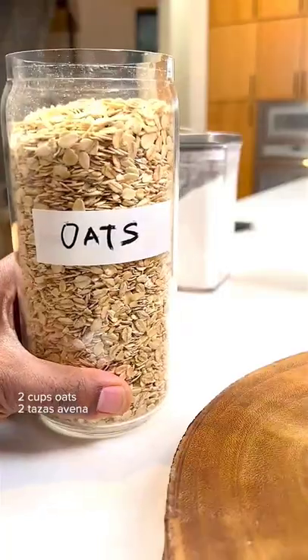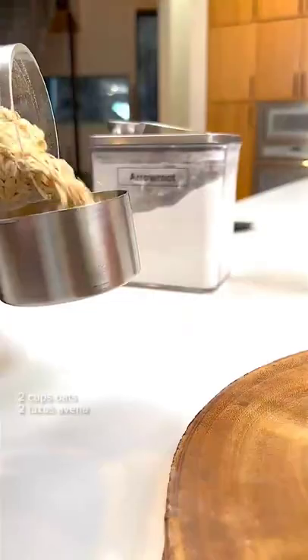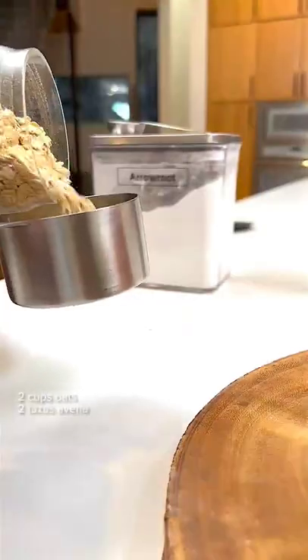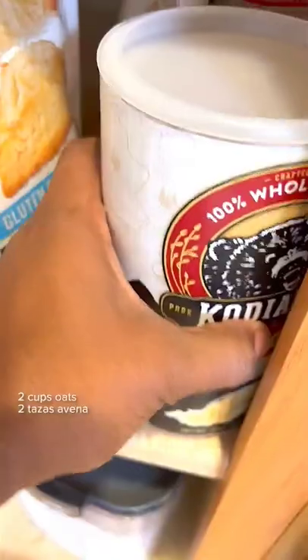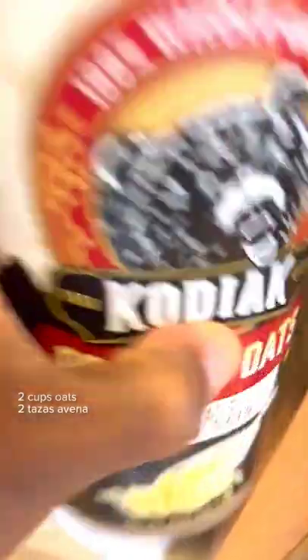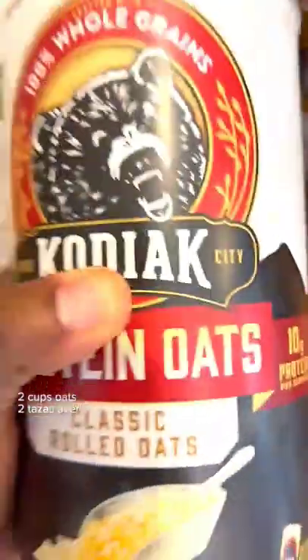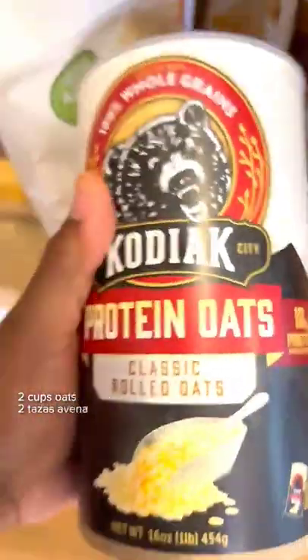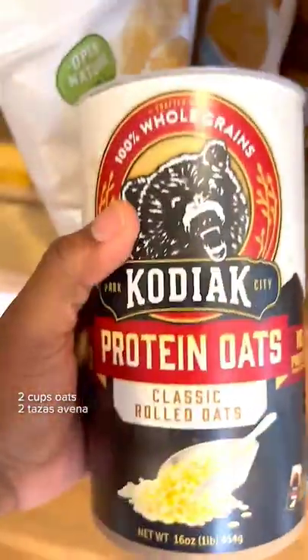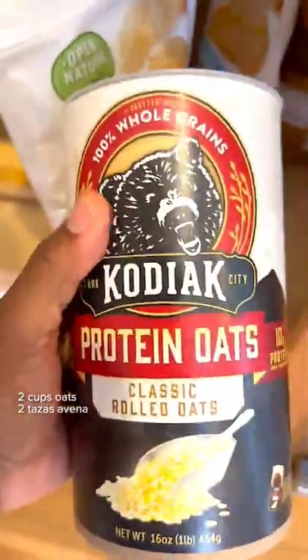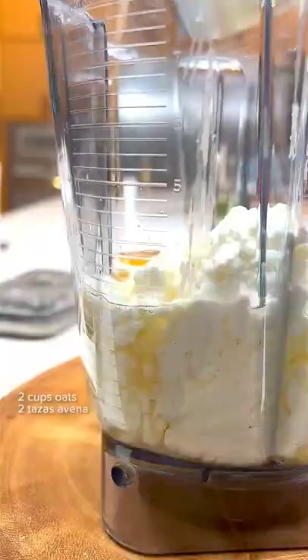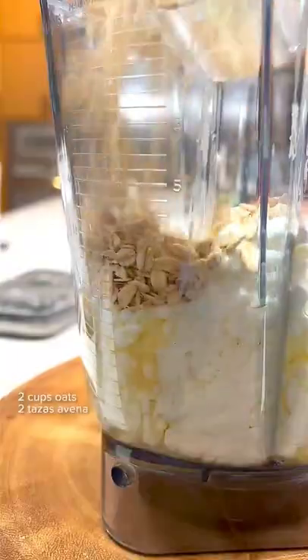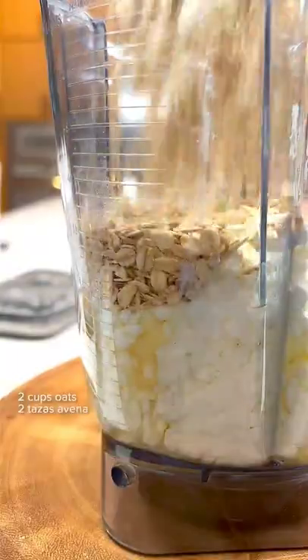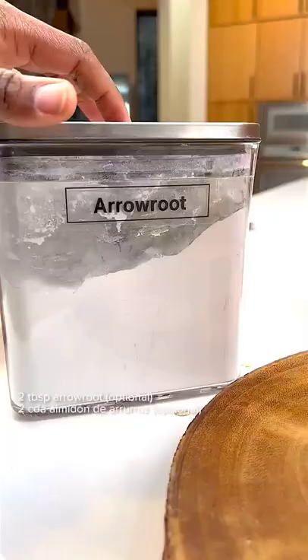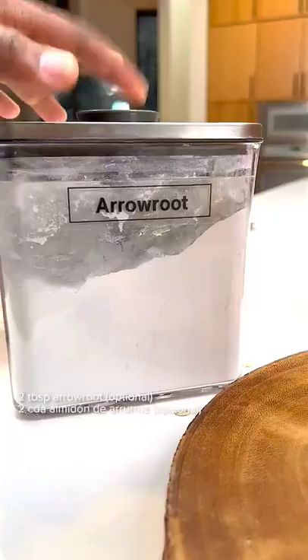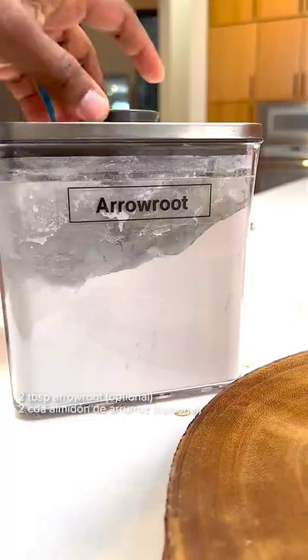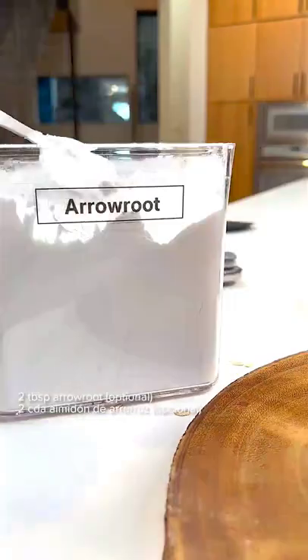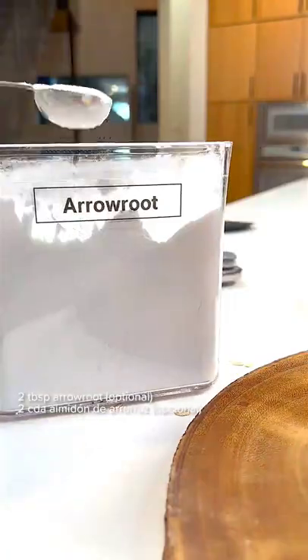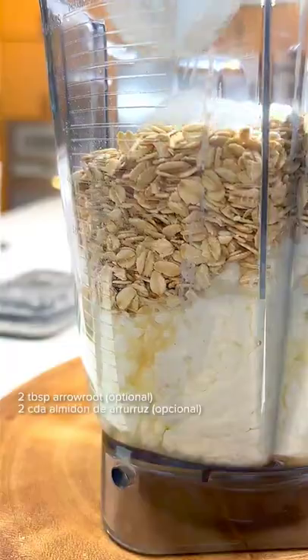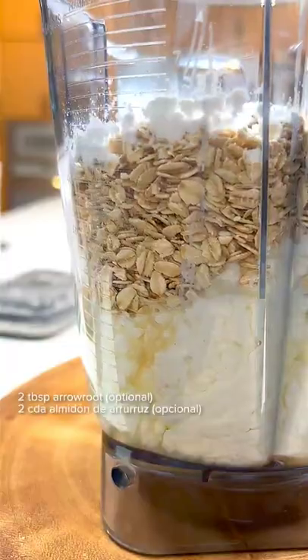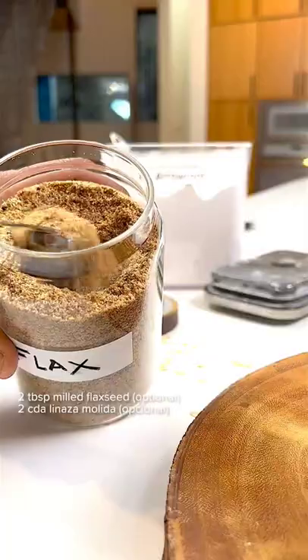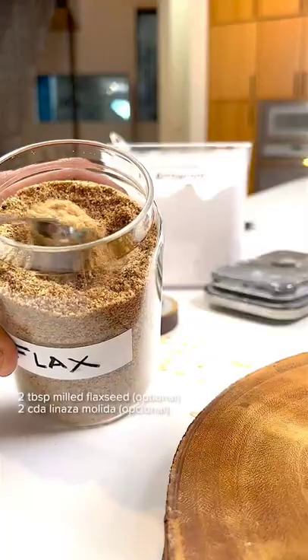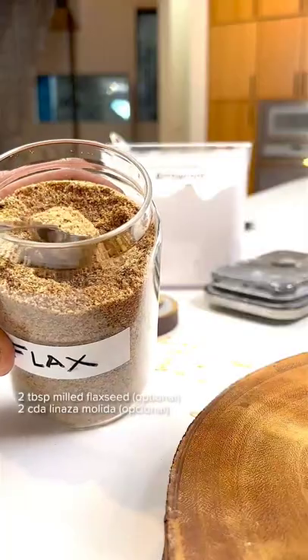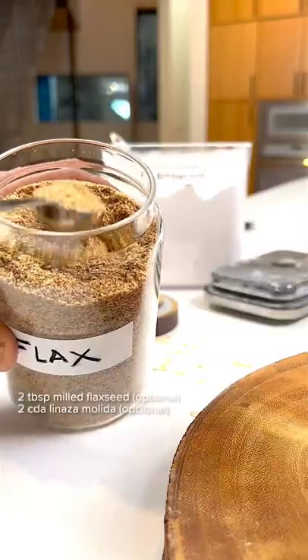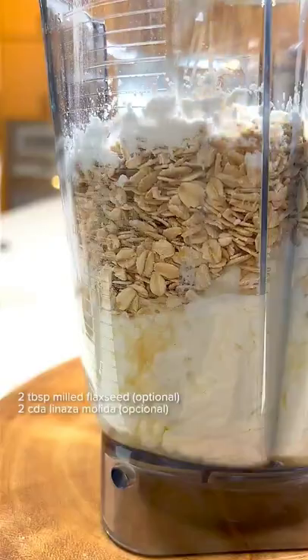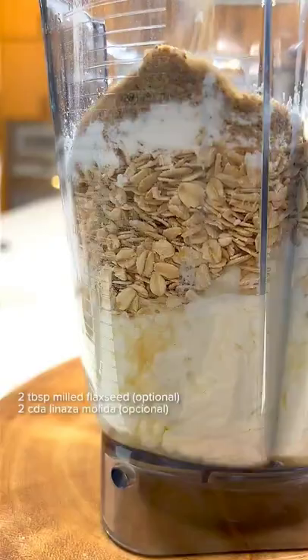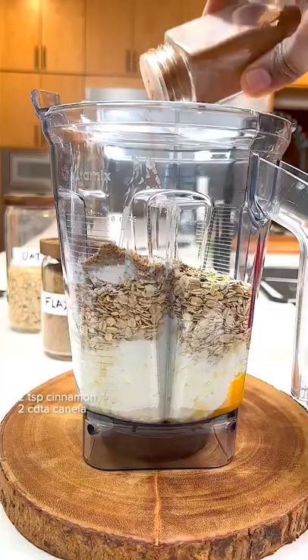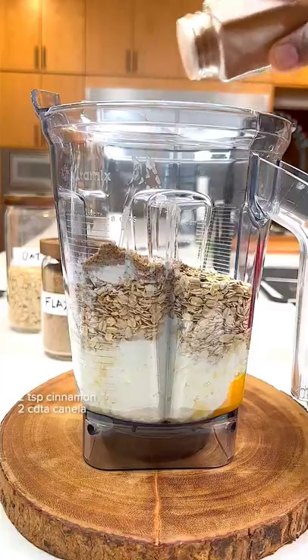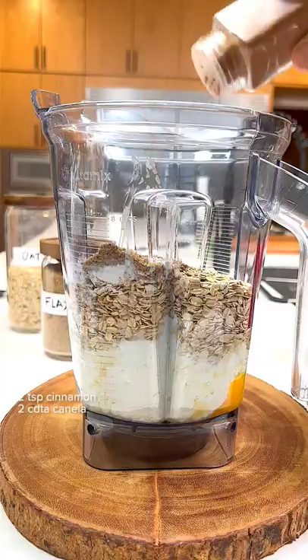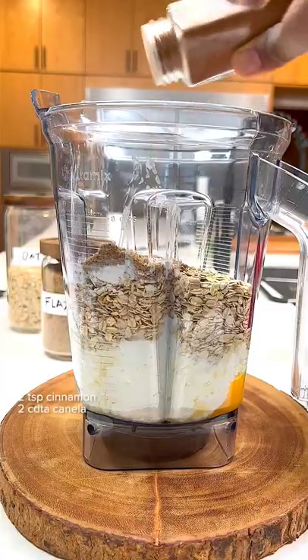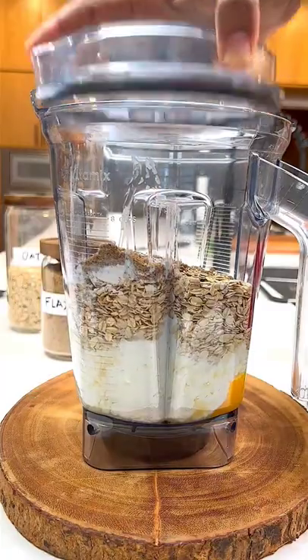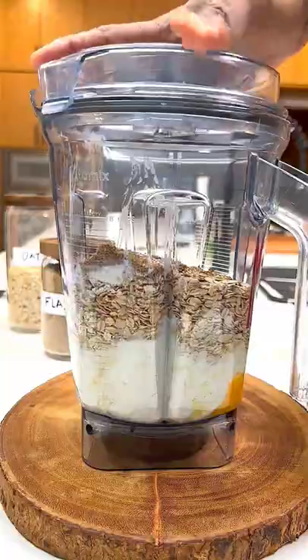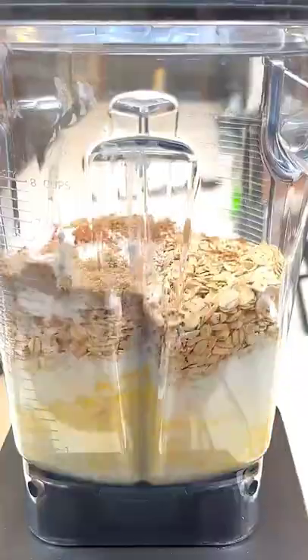Add oats of any kind — I like these high-protein oats. And then as a best practice, I add arrowroot for crispiness and fluffiness, but it's optional. Some flax for heart health, and then a spice of your choice.